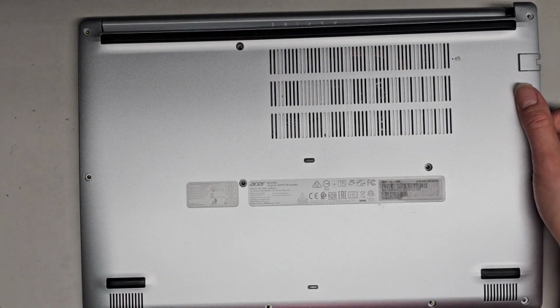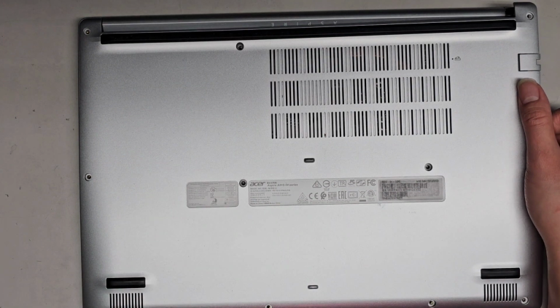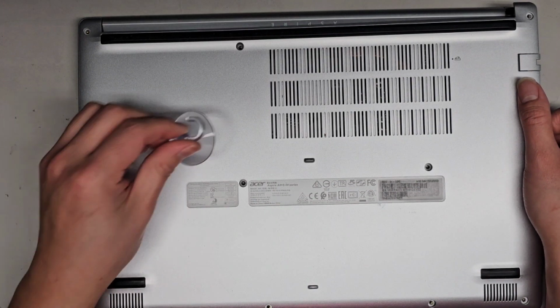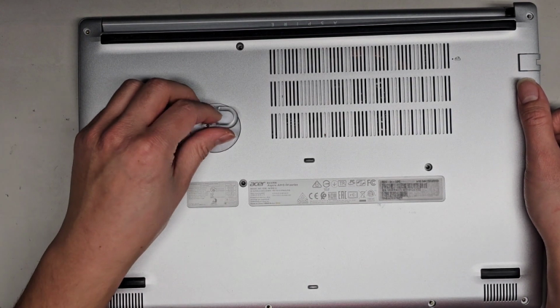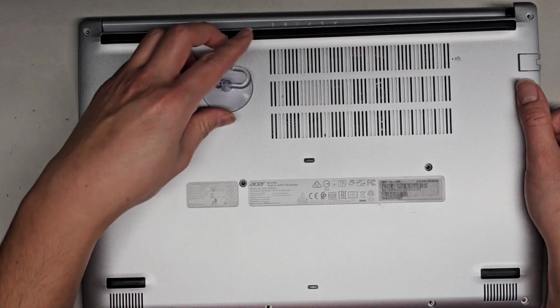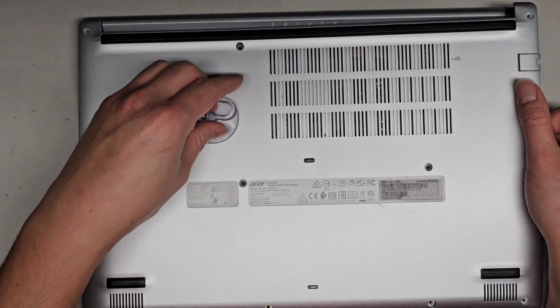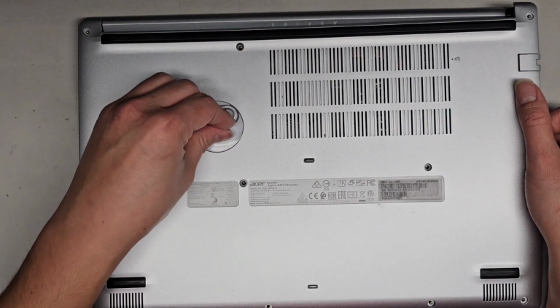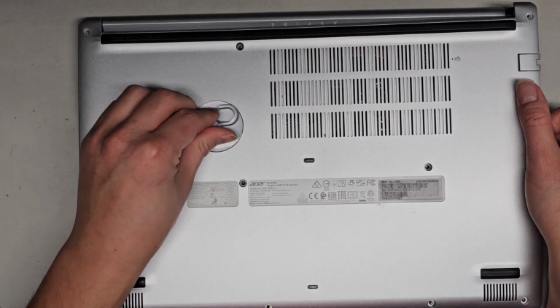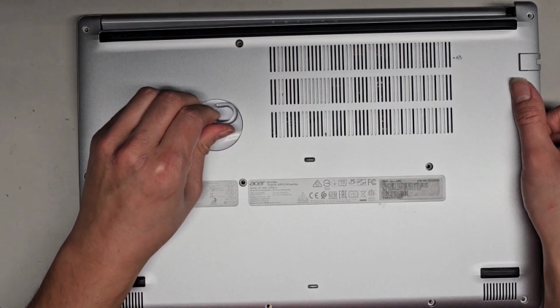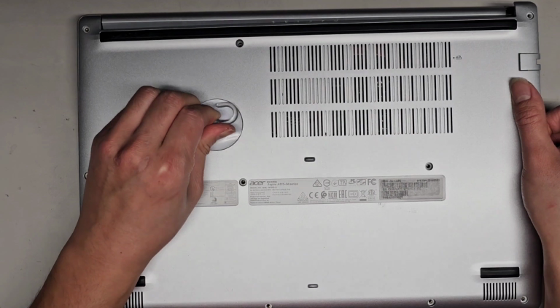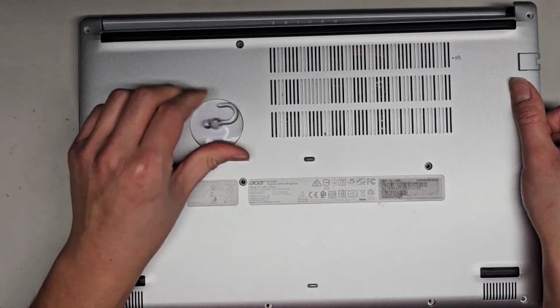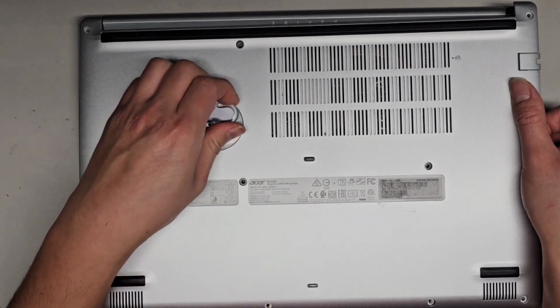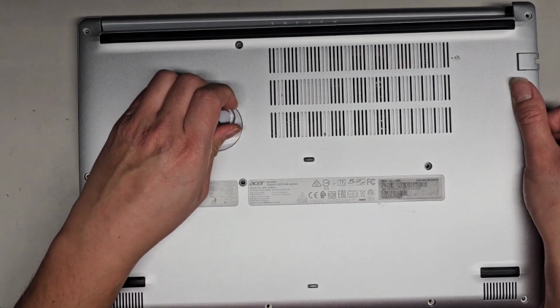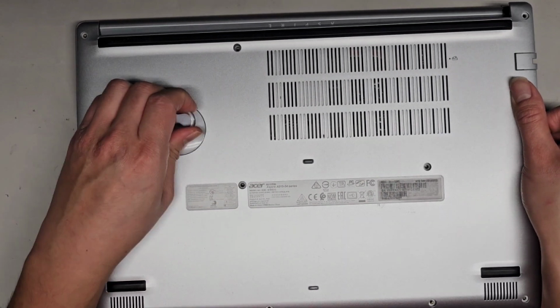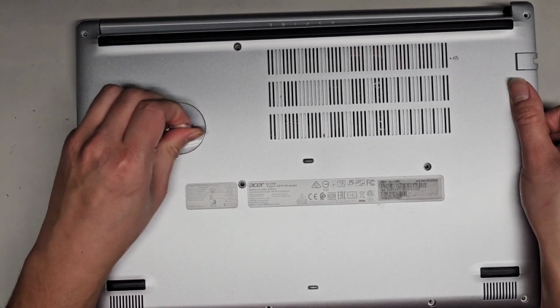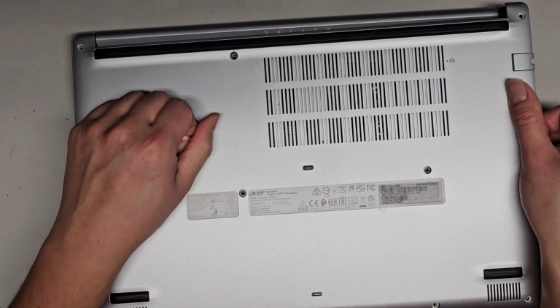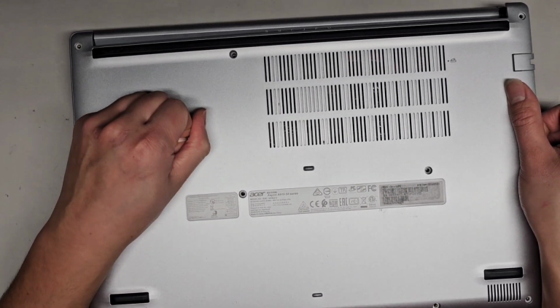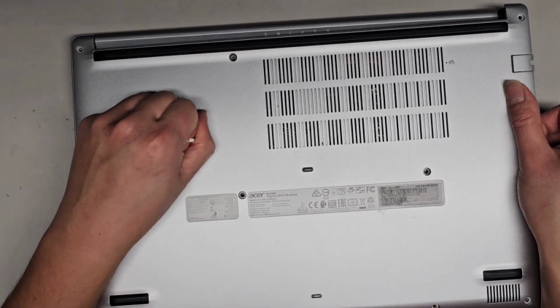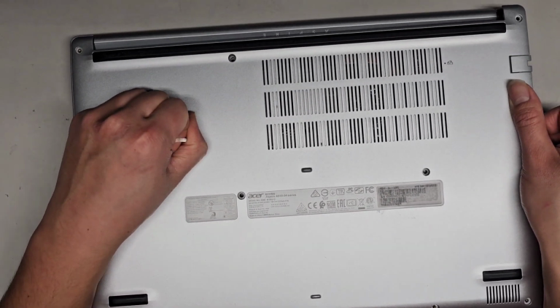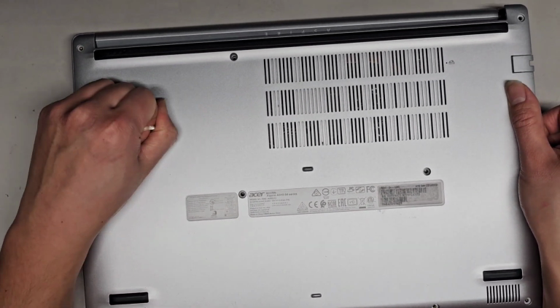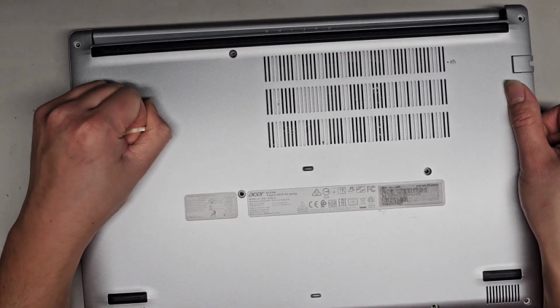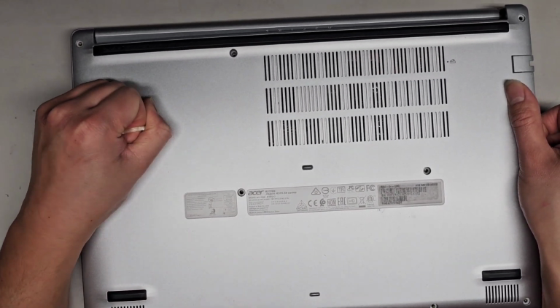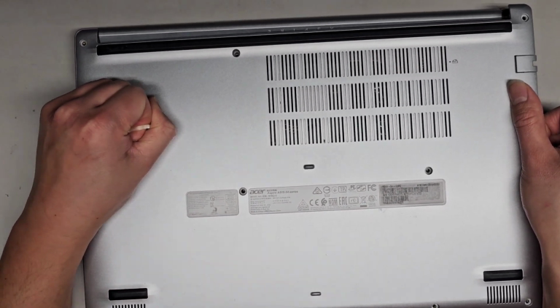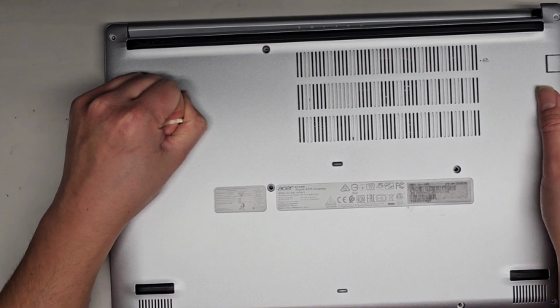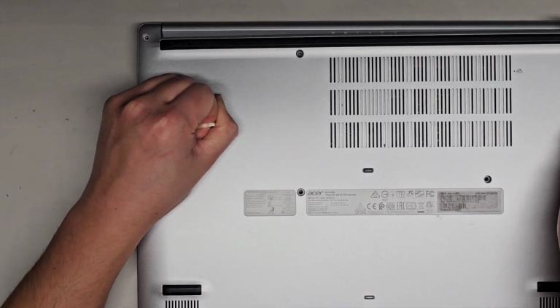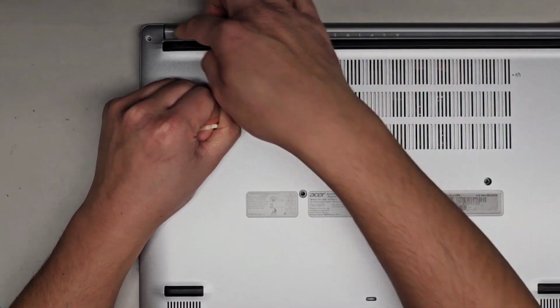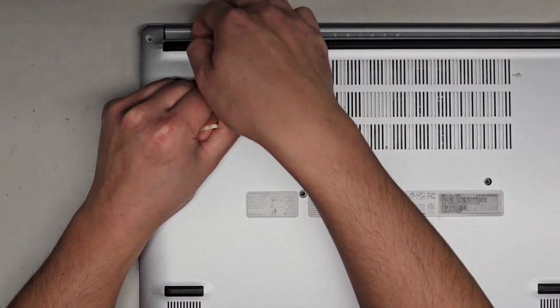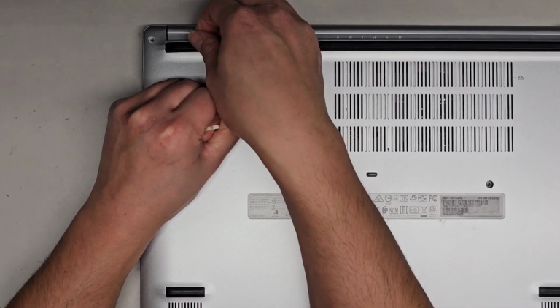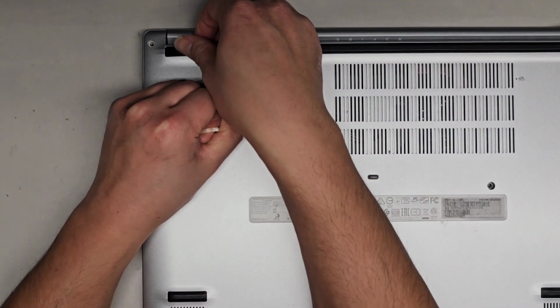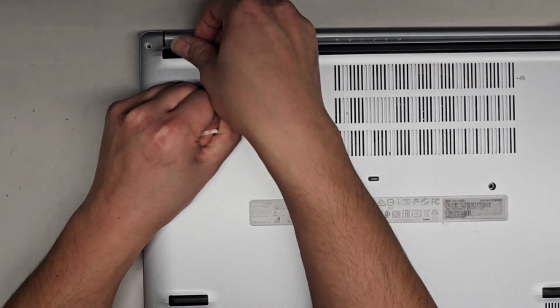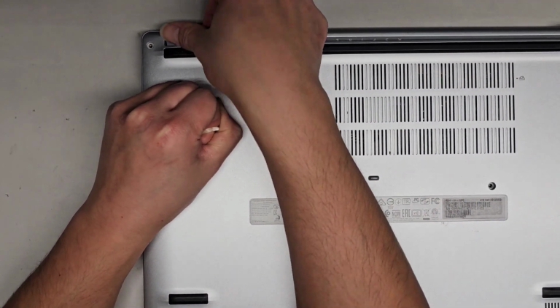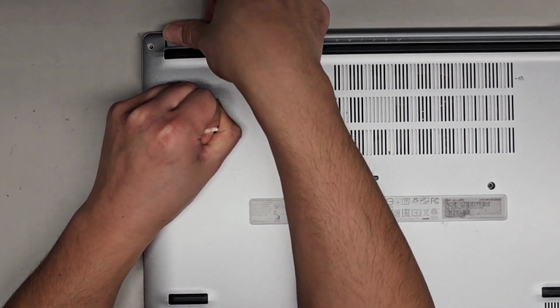Let's try a suction cup since we have access to this area. You can see that kind of popped up a clip over there, but not quite all of them. There's one more clip here that's being stubborn.